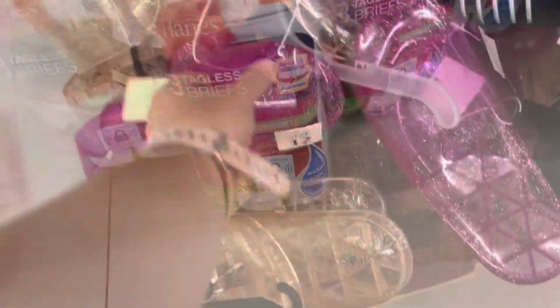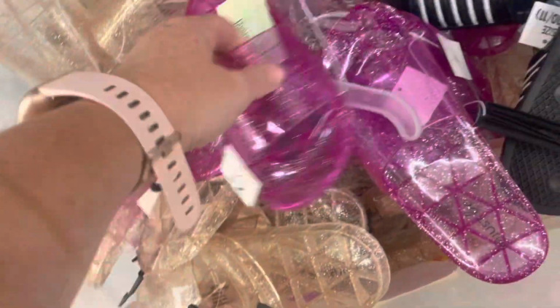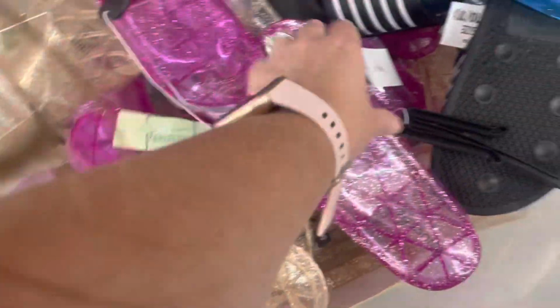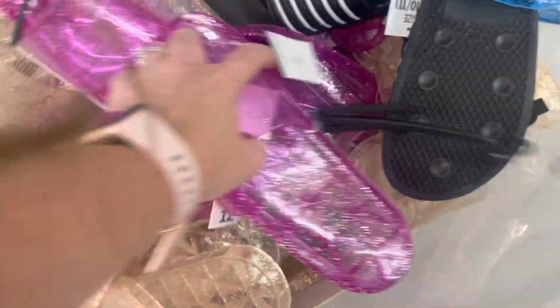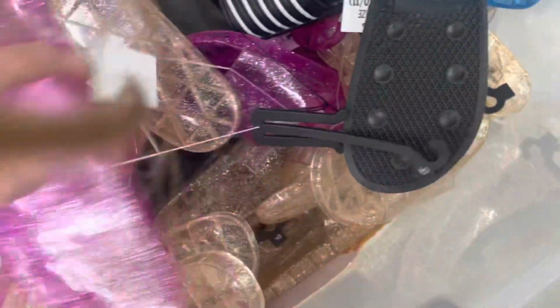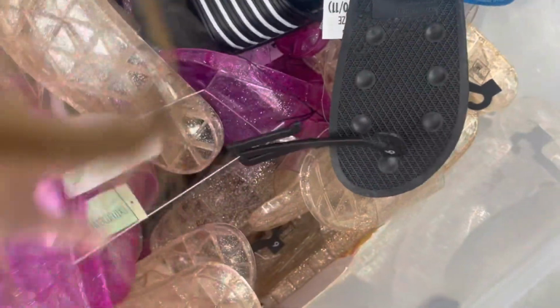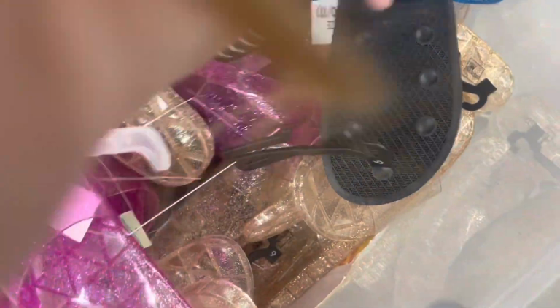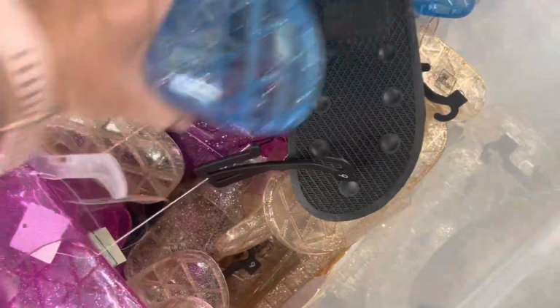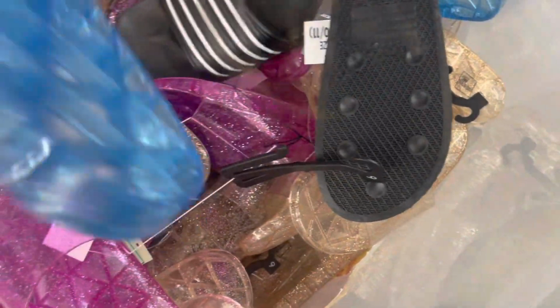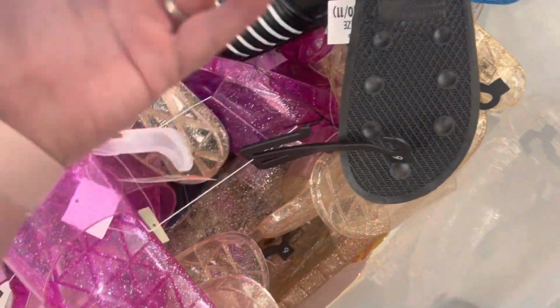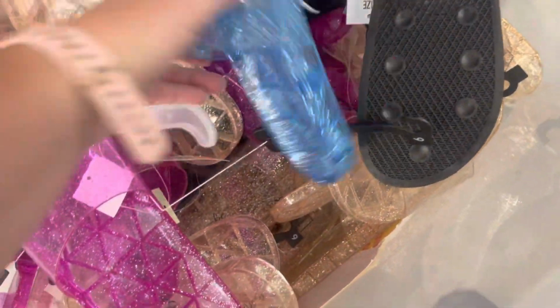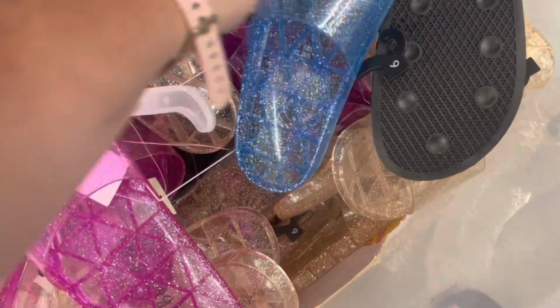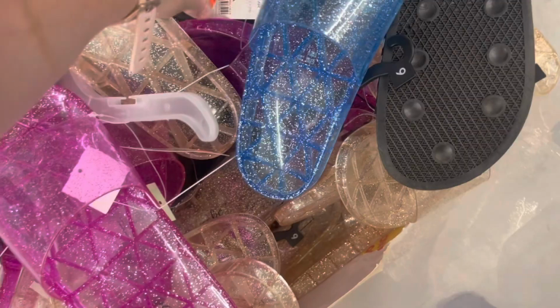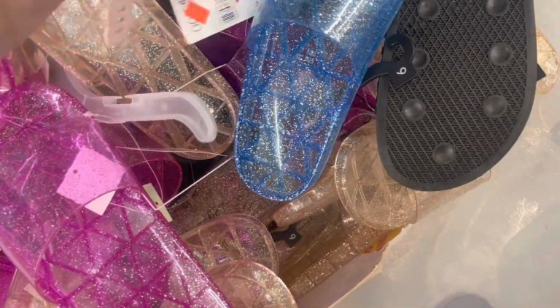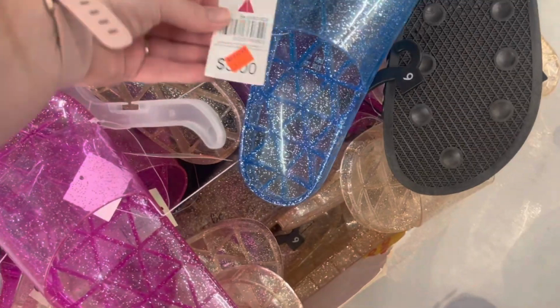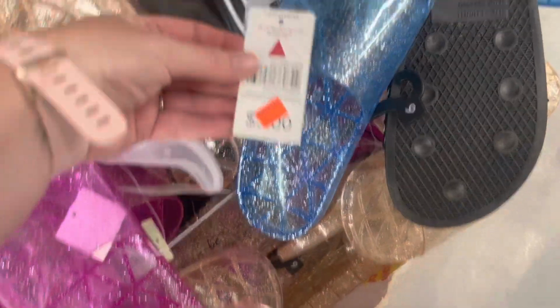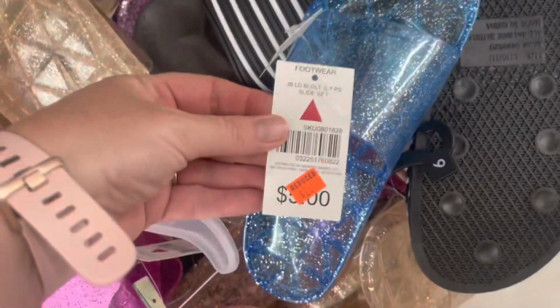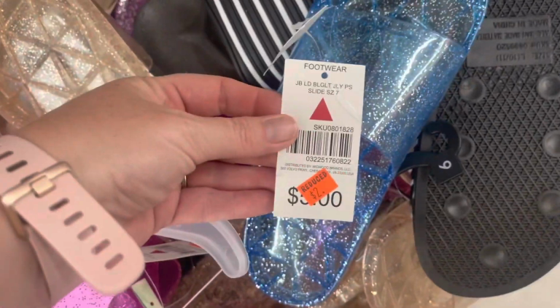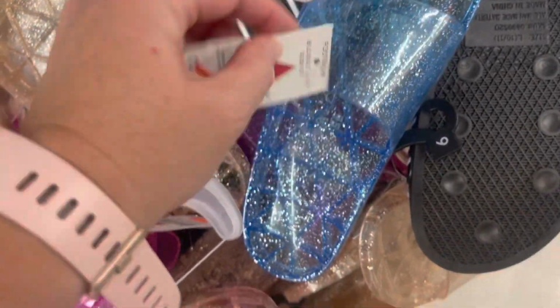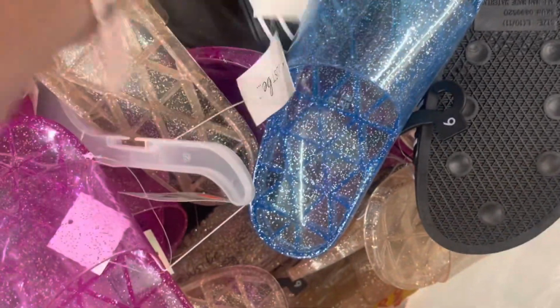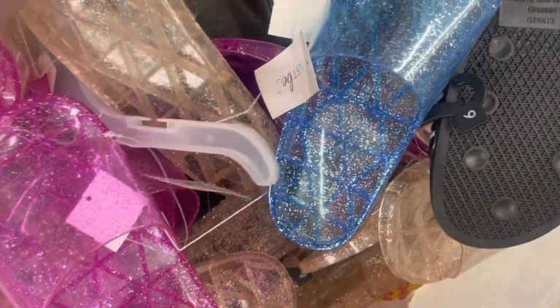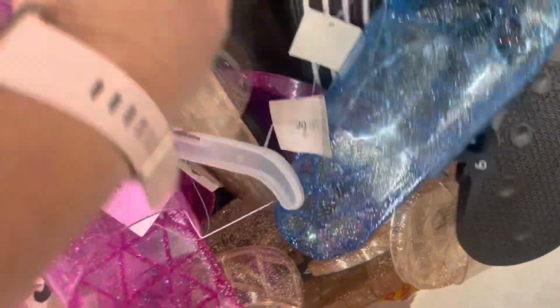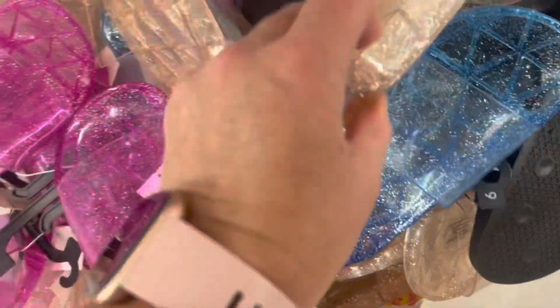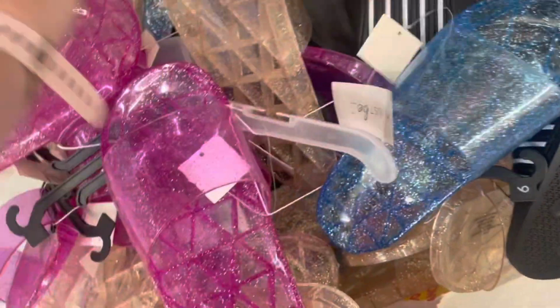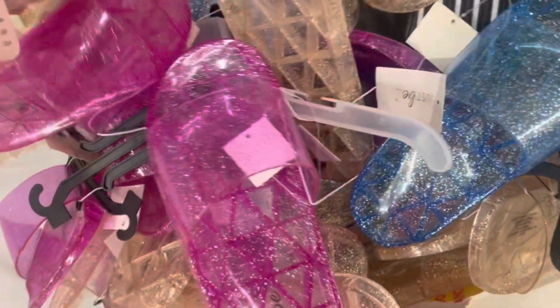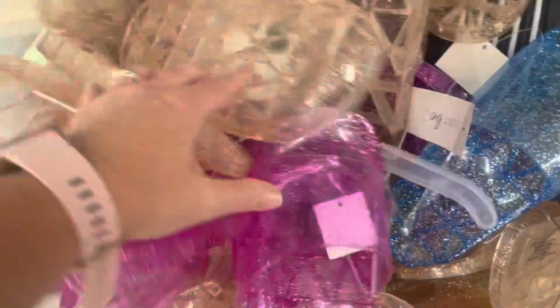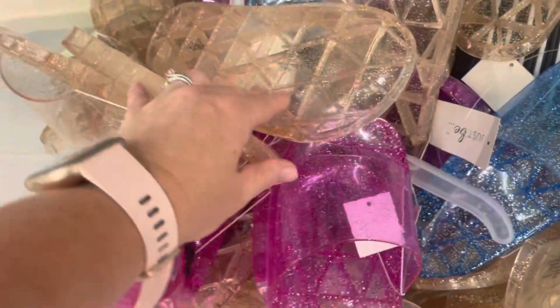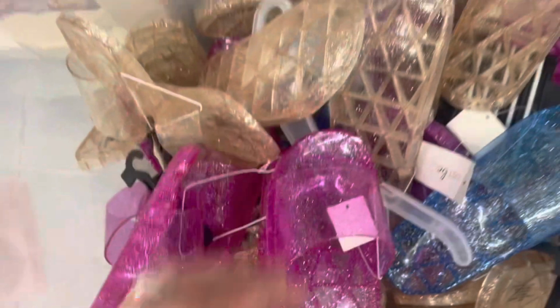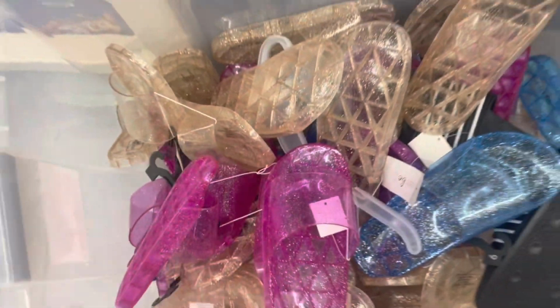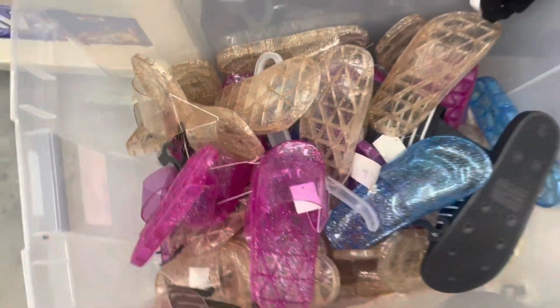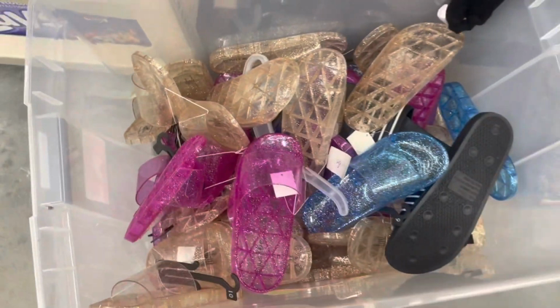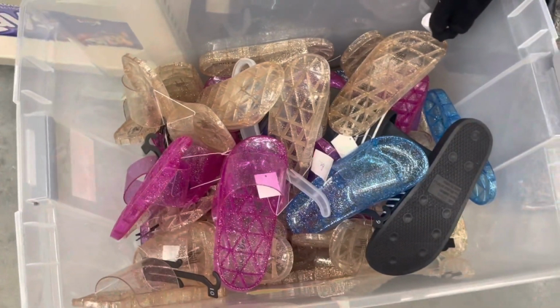Everything in this bin was ringing up $1 — they're like the jelly type slide-on shoes. So yeah, they were scanning for $1. Just in case that's something you're interested in, you might want to check it out.